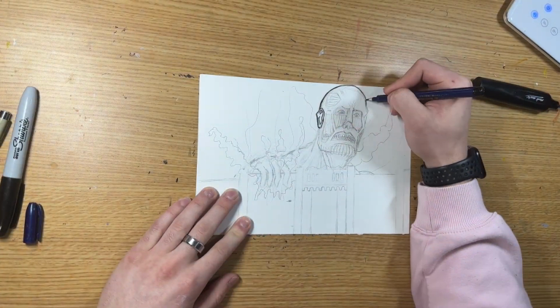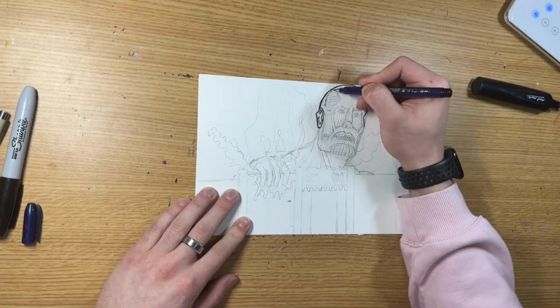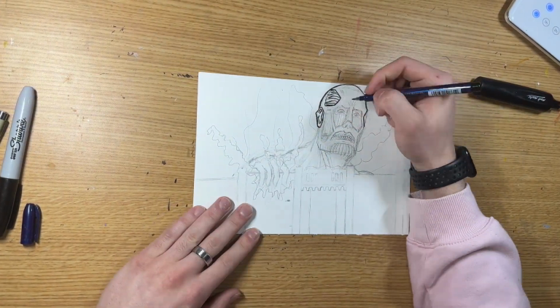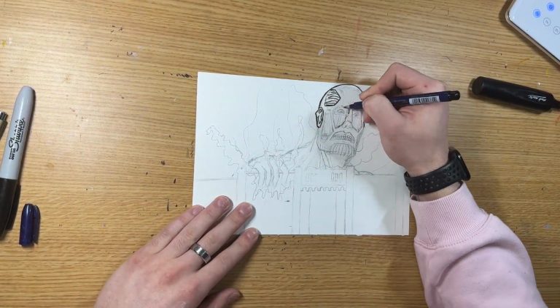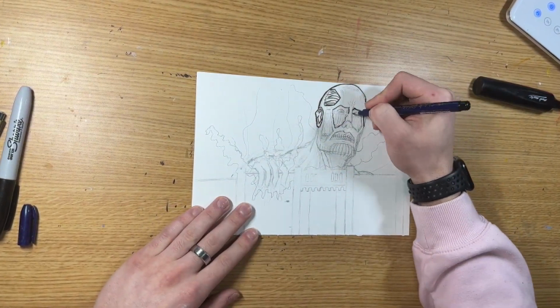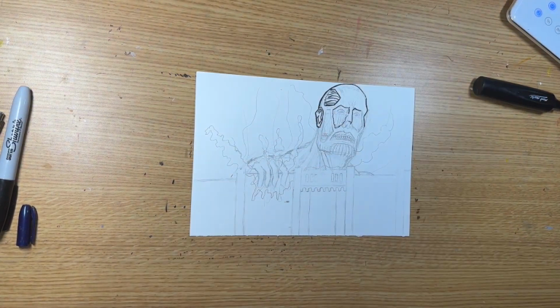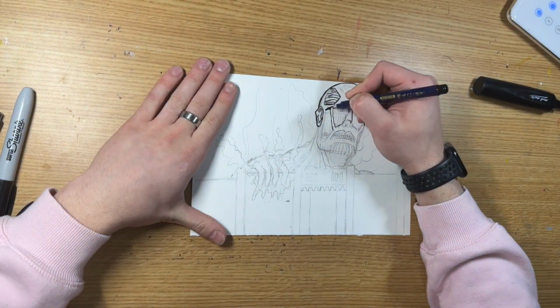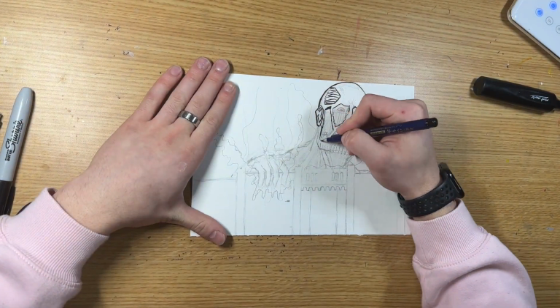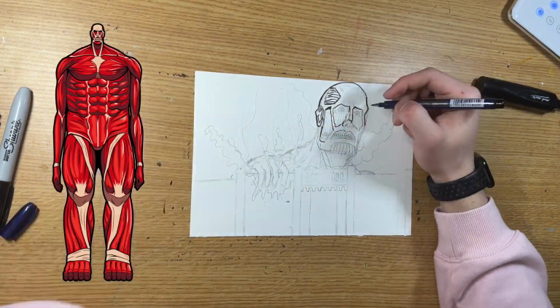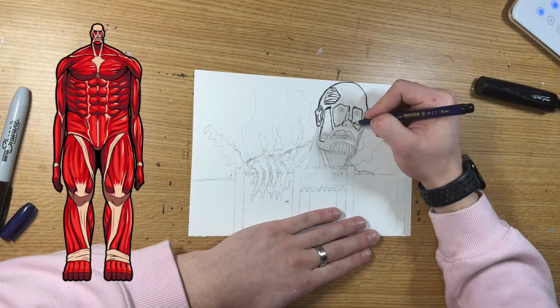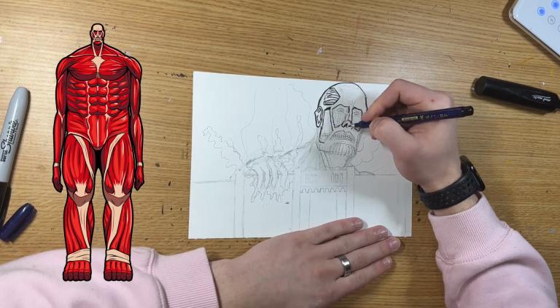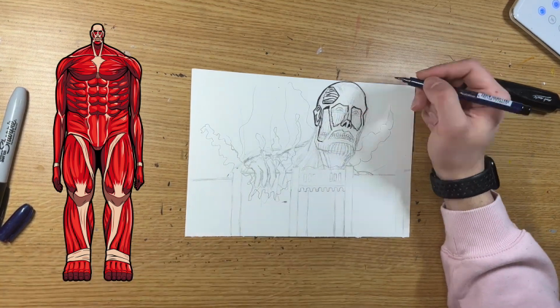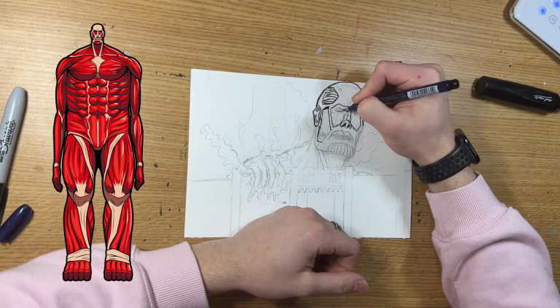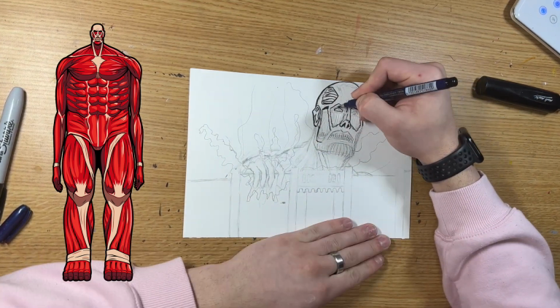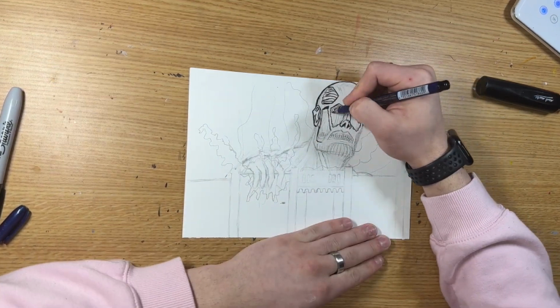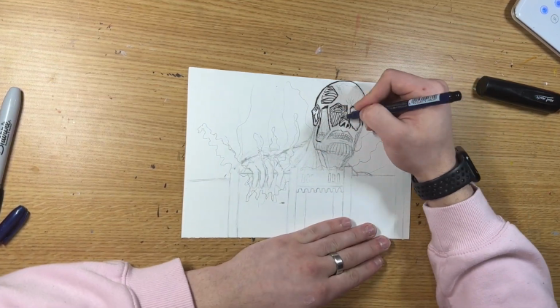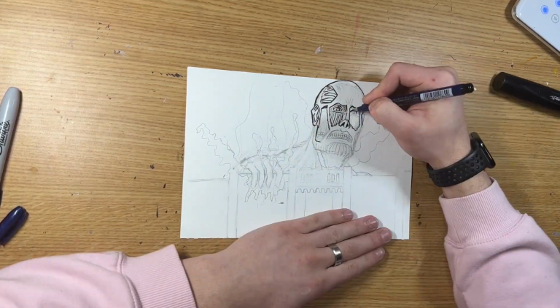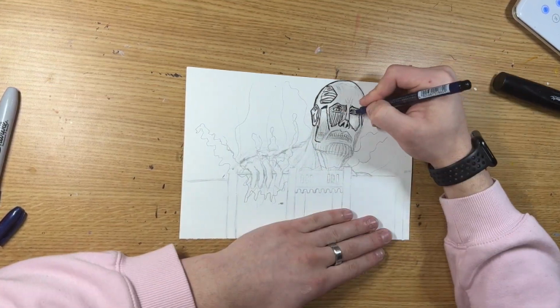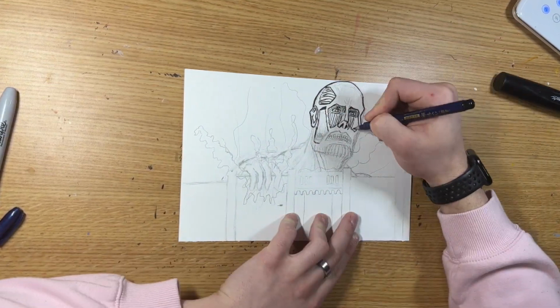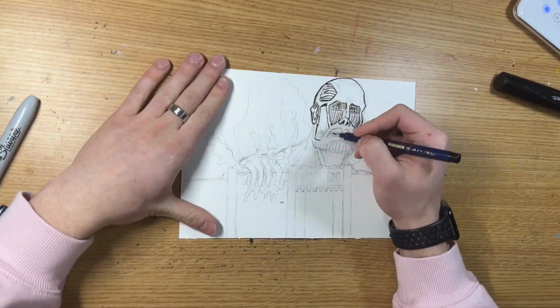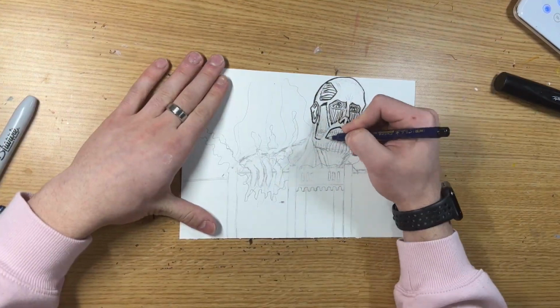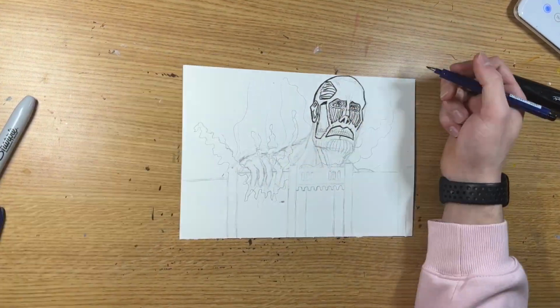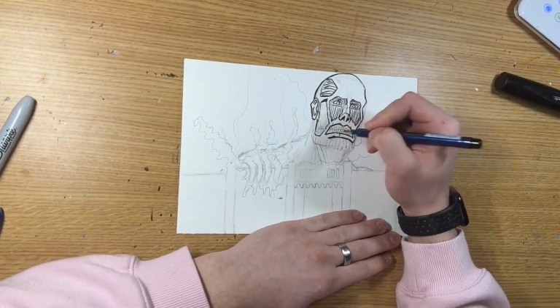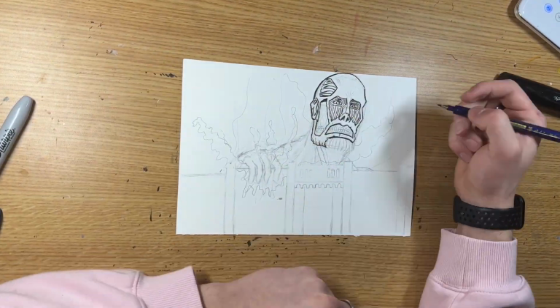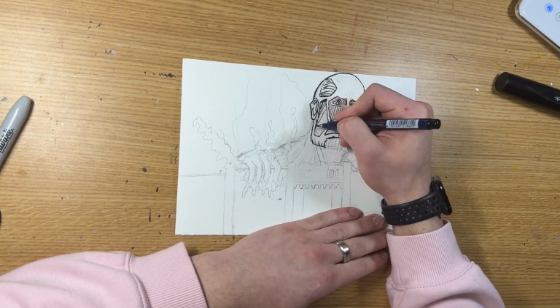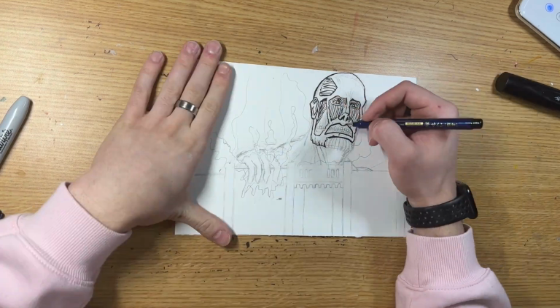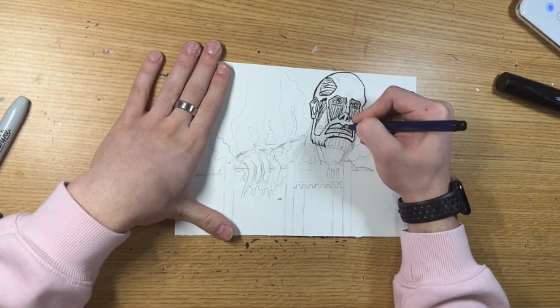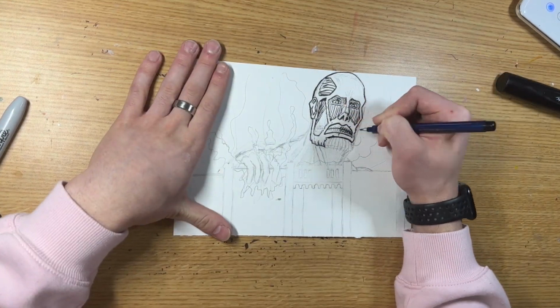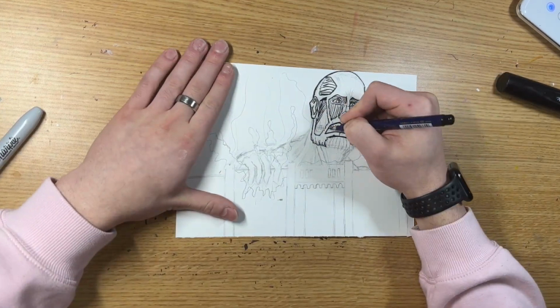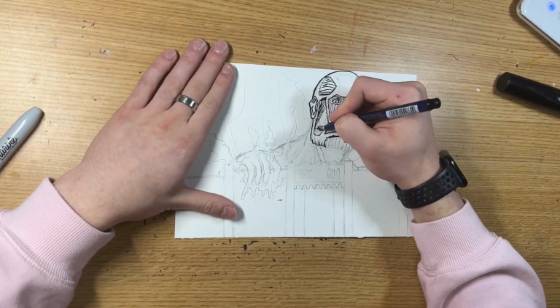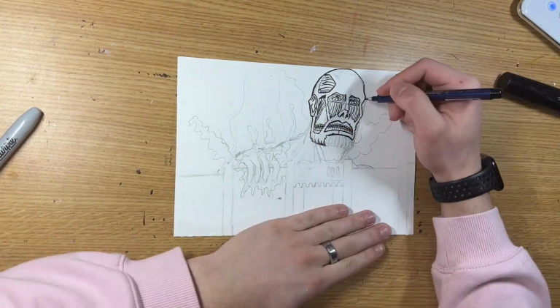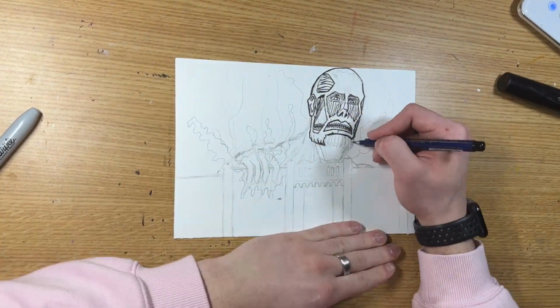The prompt for day 29 was 'massive,' and I decided to draw the Colossal Titan from Attack on Titan. The Colossal Titan is the biggest of the nine titans and serves as the primary antagonist for the first three seasons of Attack on Titan.